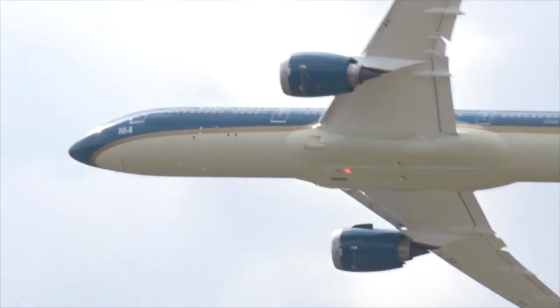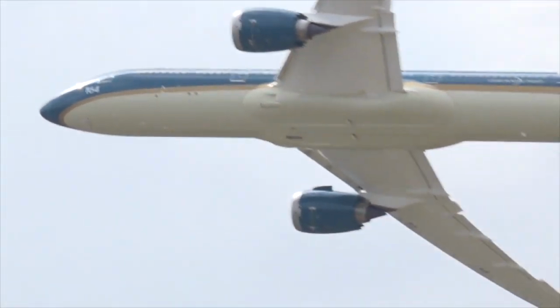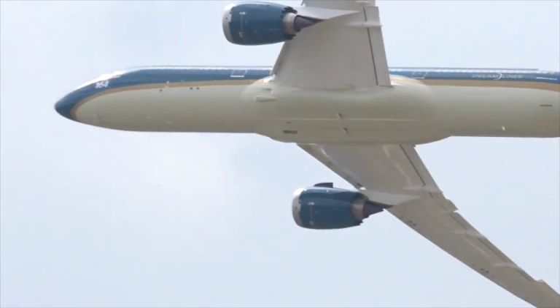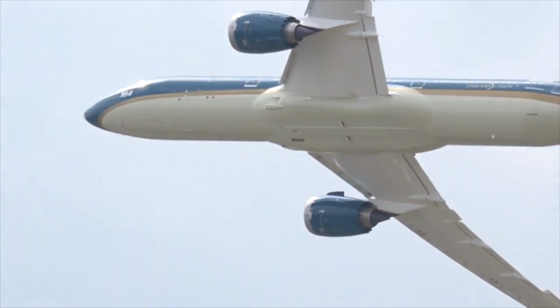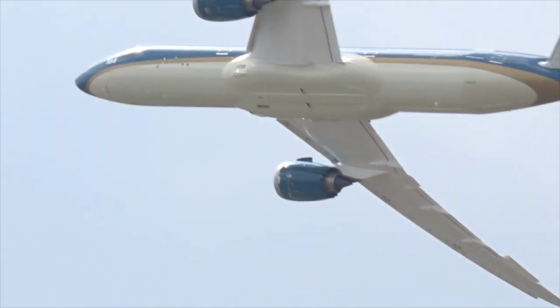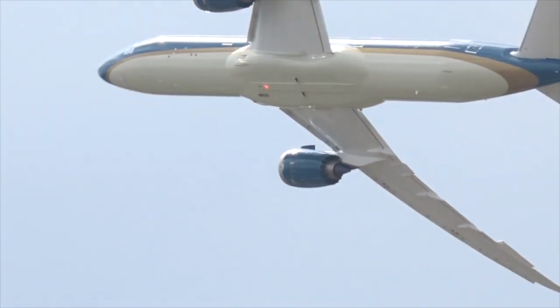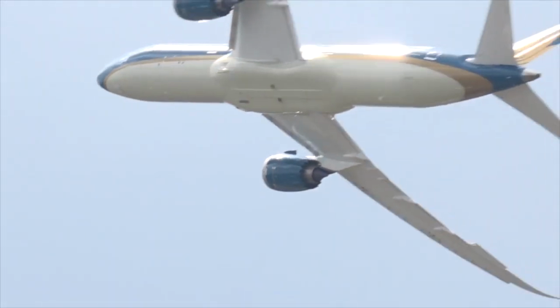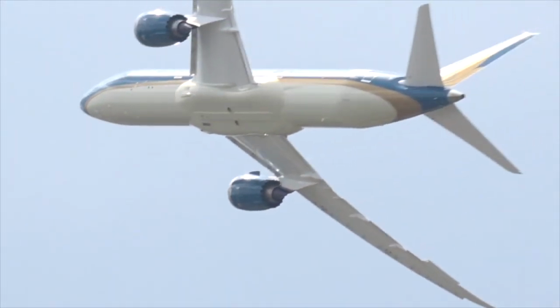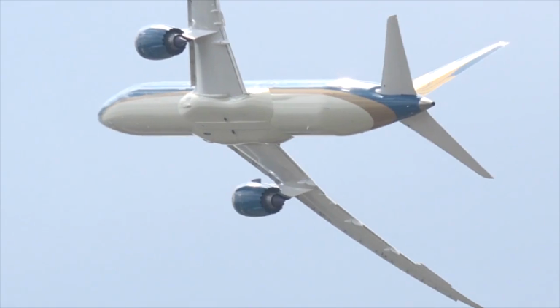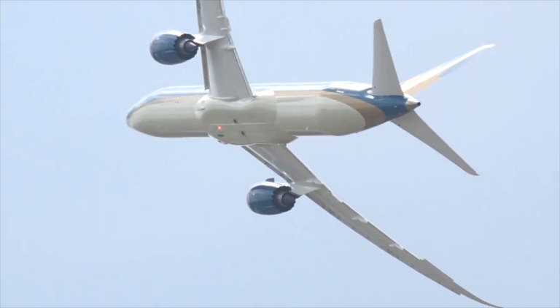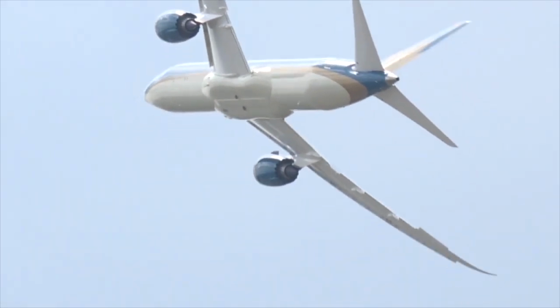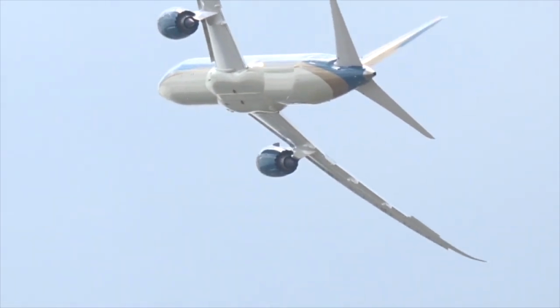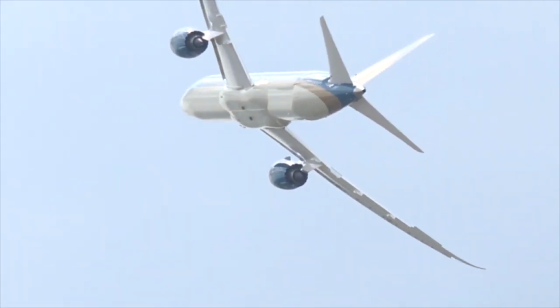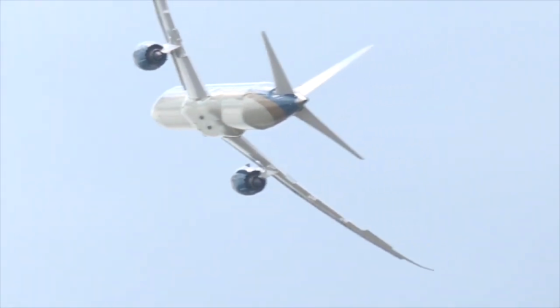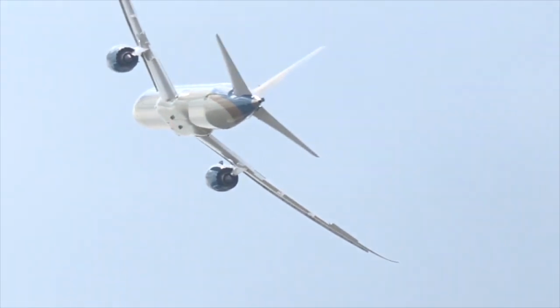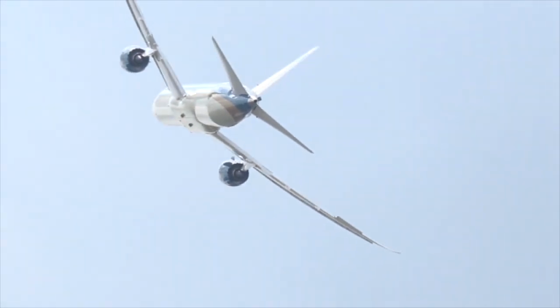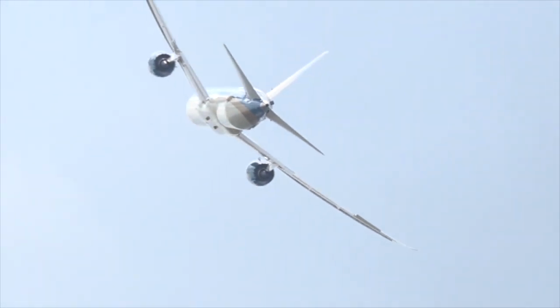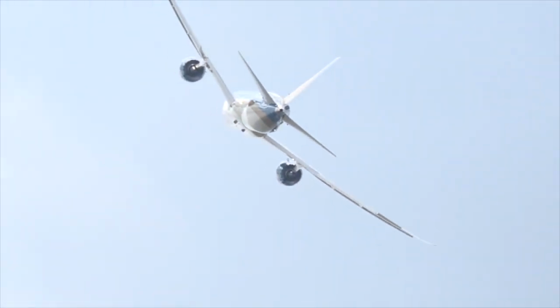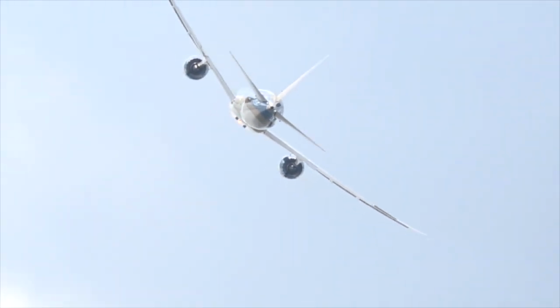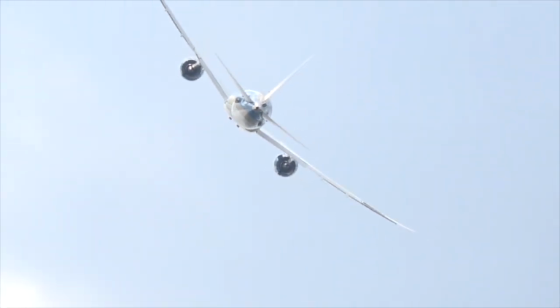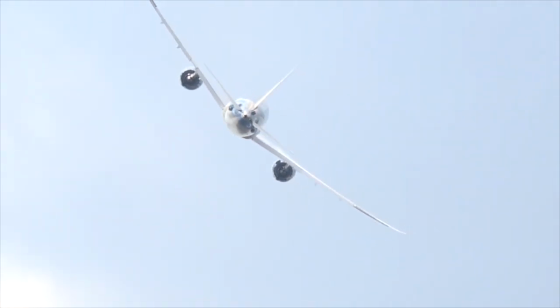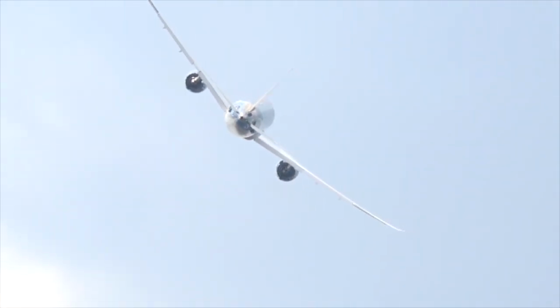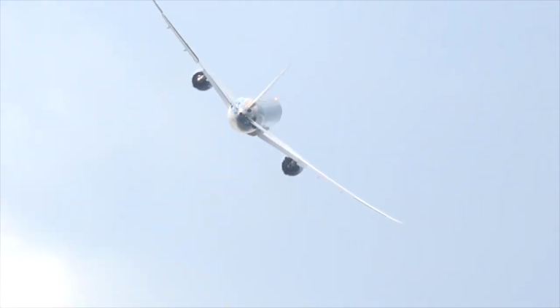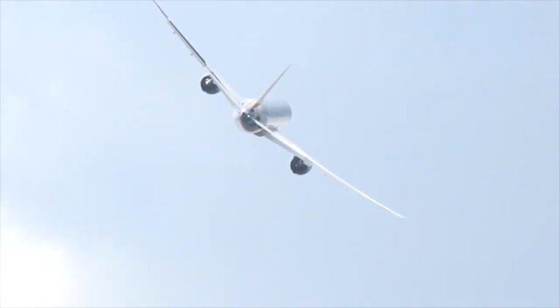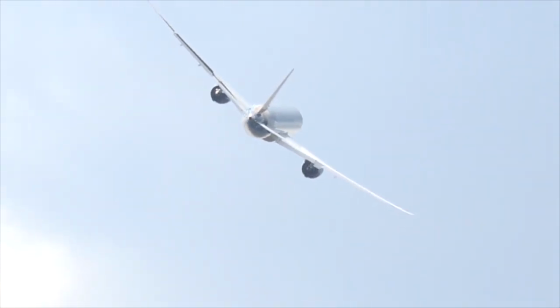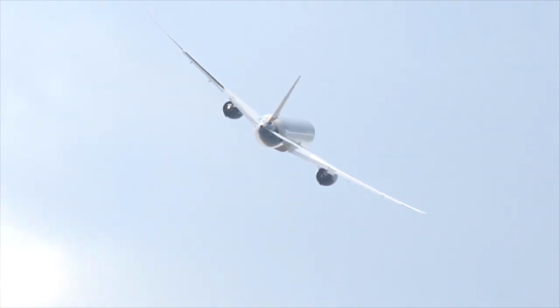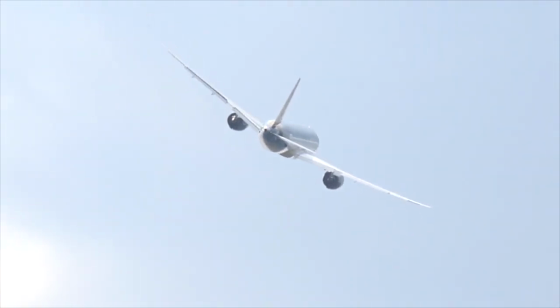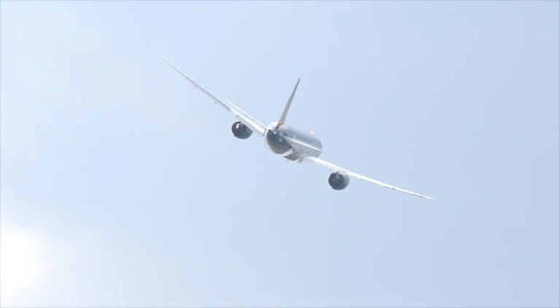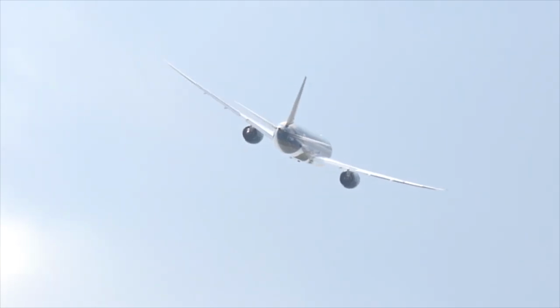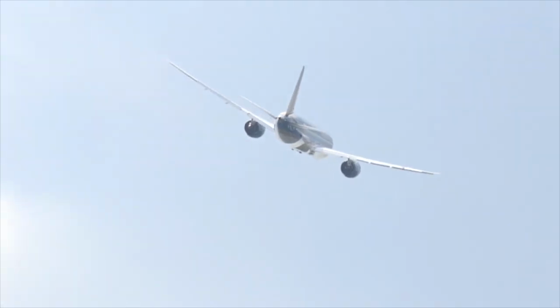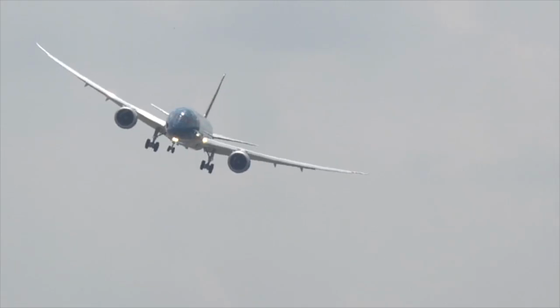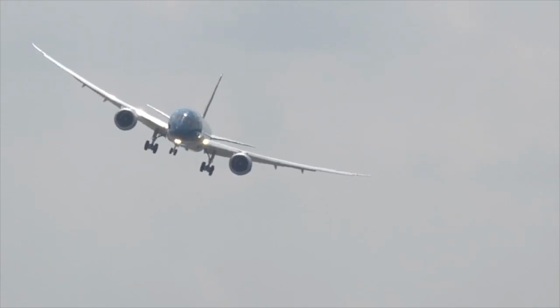The 787-9 is the second variant that Boeing has for the 787. The first one being the dash 8, then followed up by a slightly longer version called the dash 10.